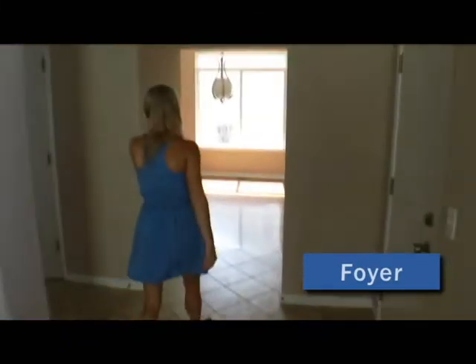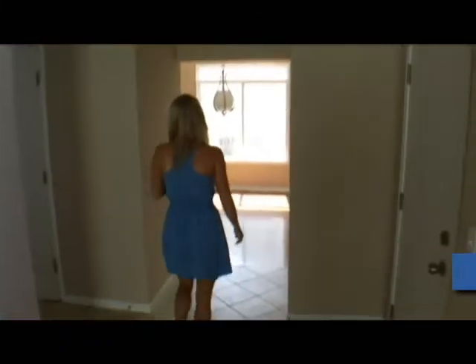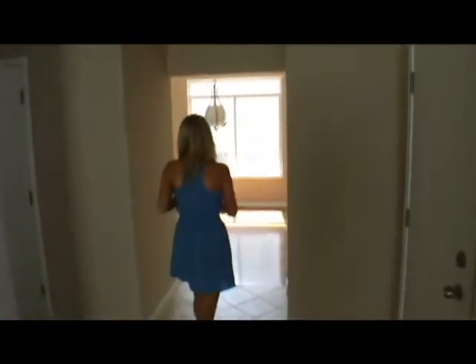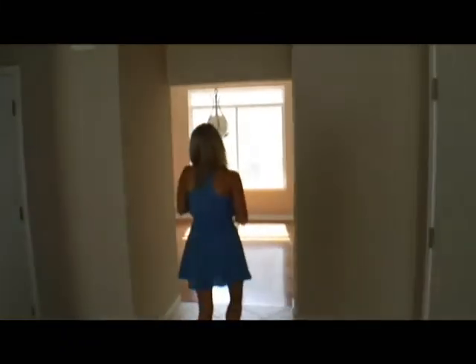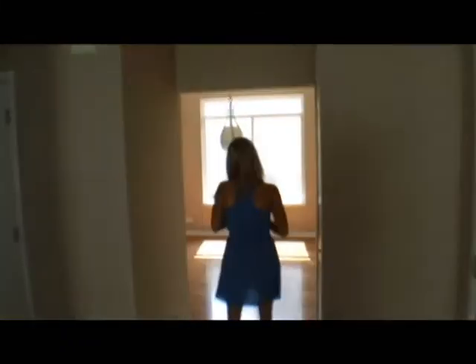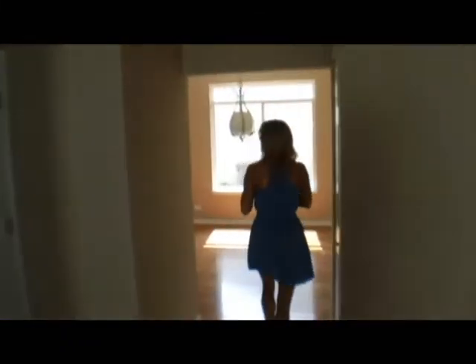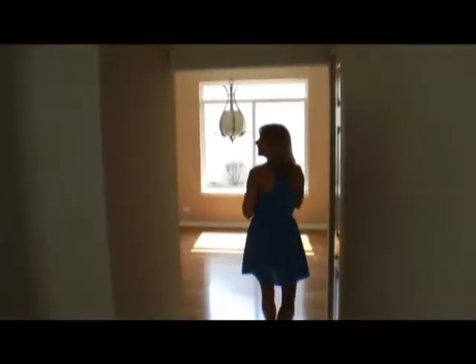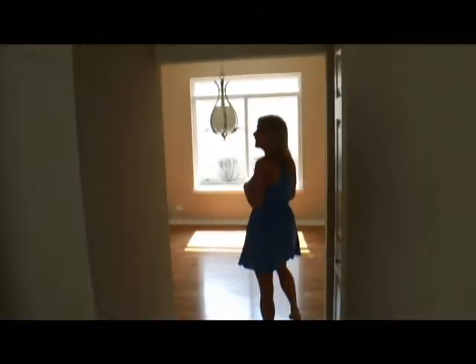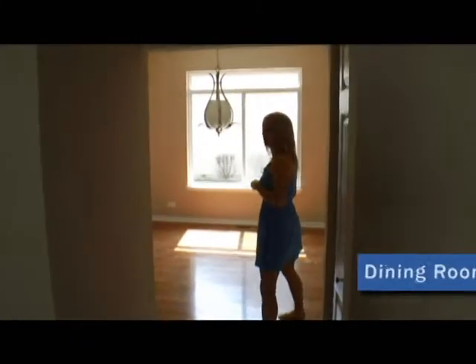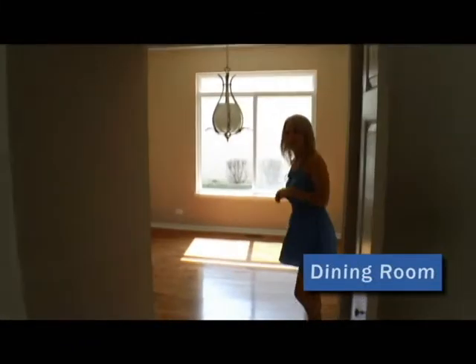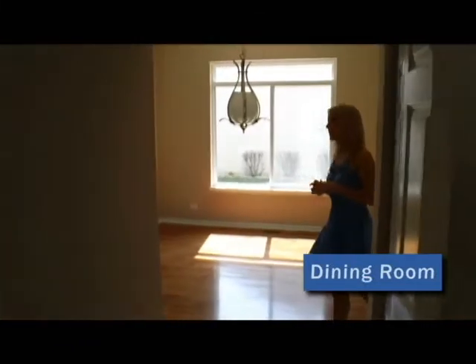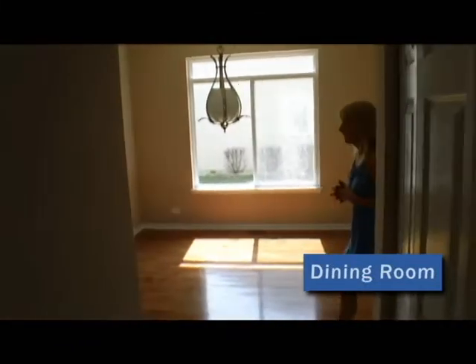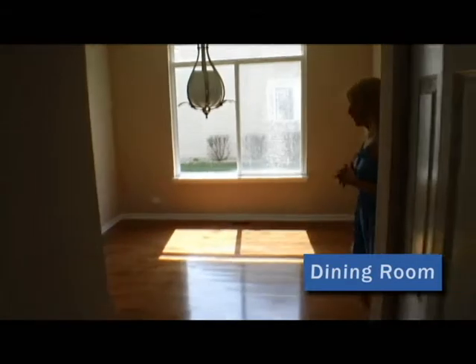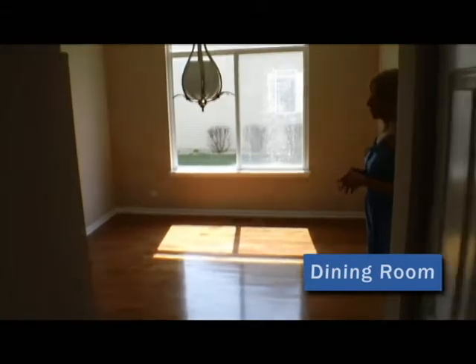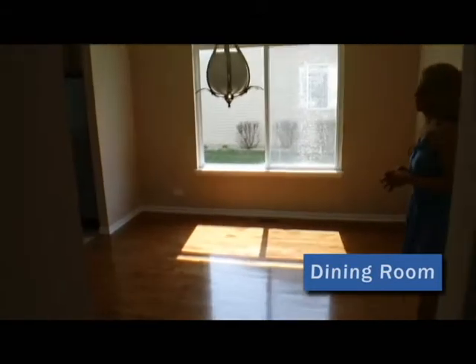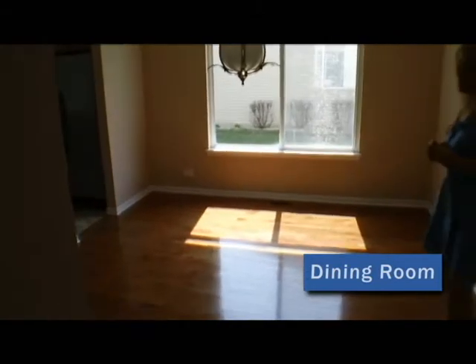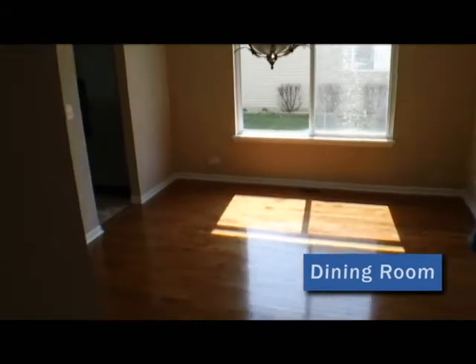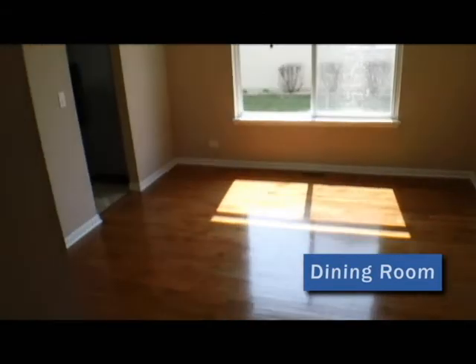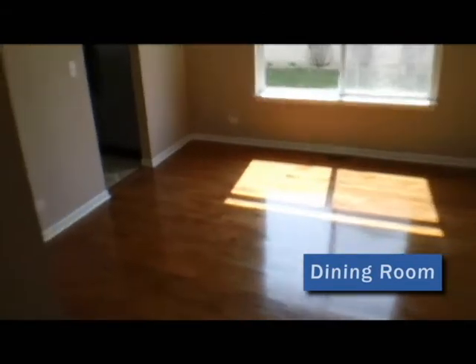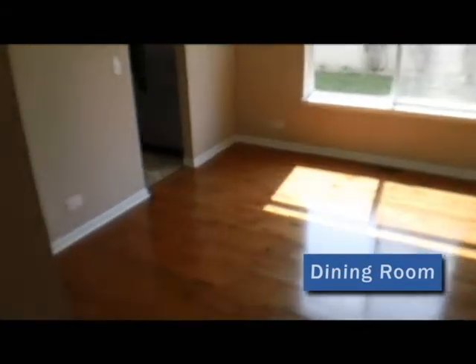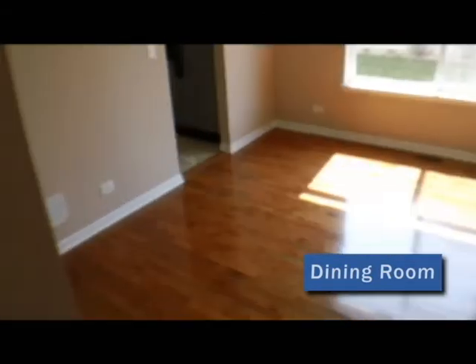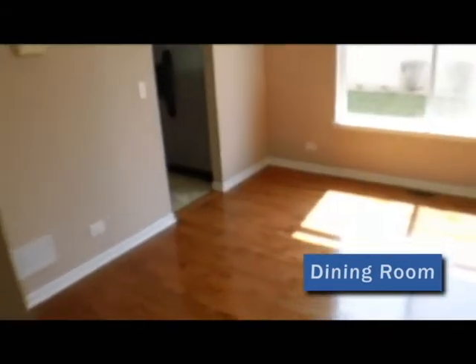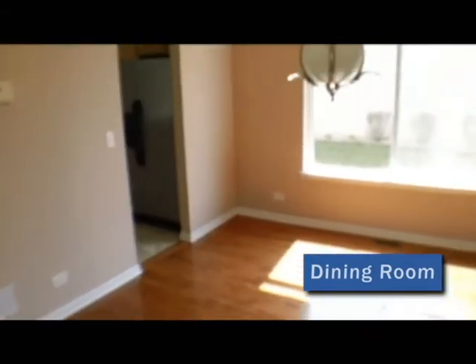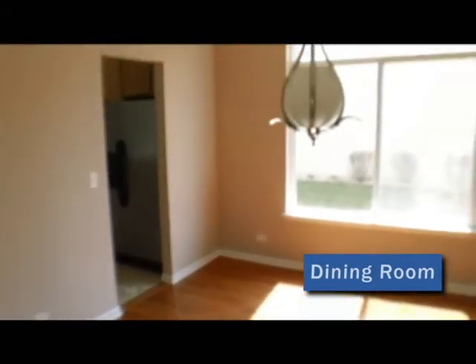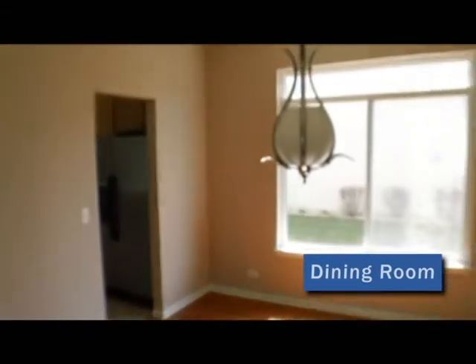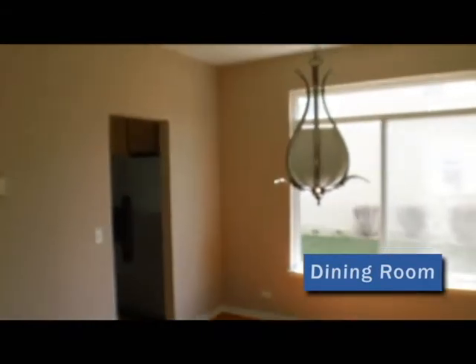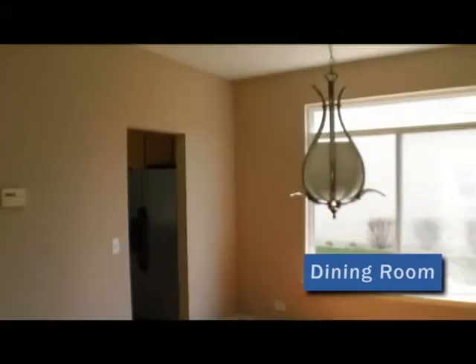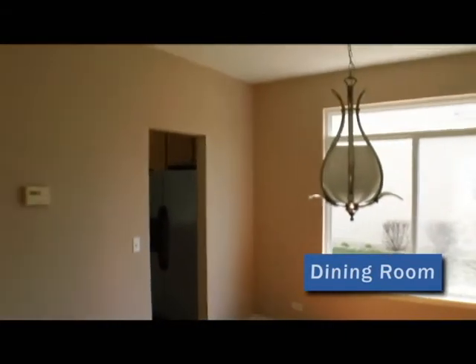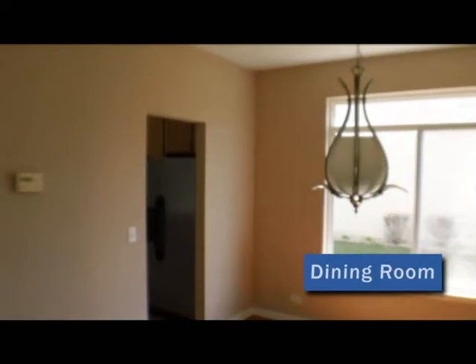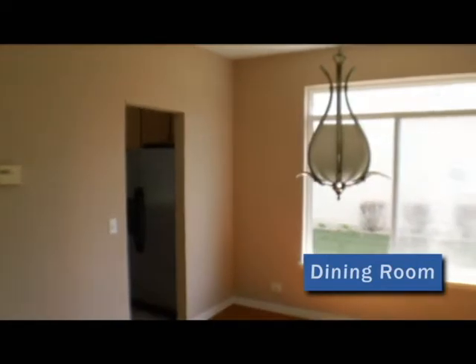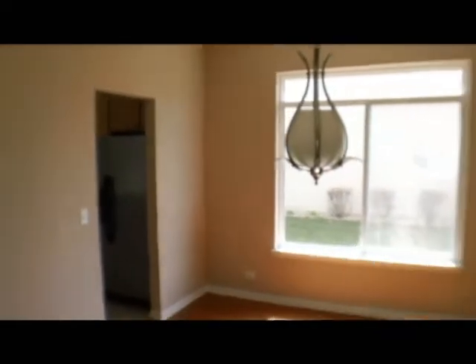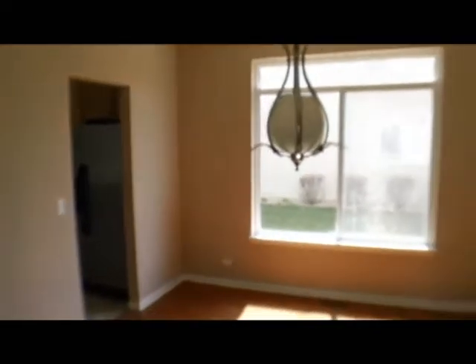Come on through here, and this would be your dining room. Again, we've got the hardwood floors that you have in the living room, the neutral paint, and the chandelier — goes above your dining room table.